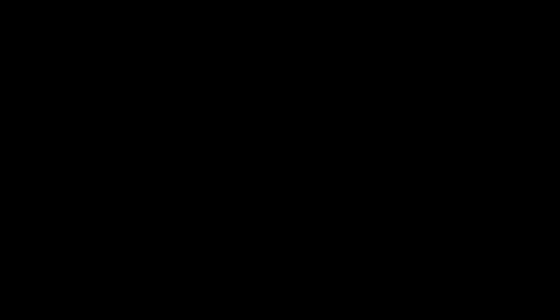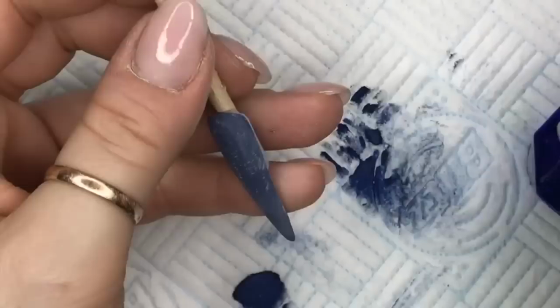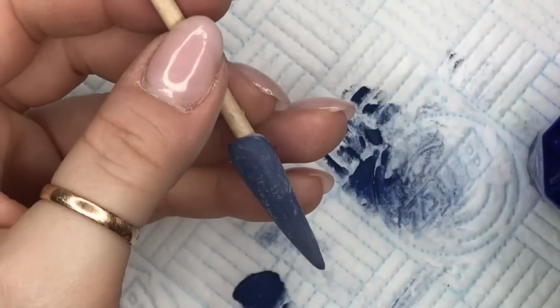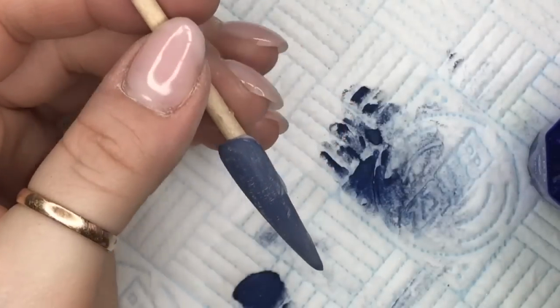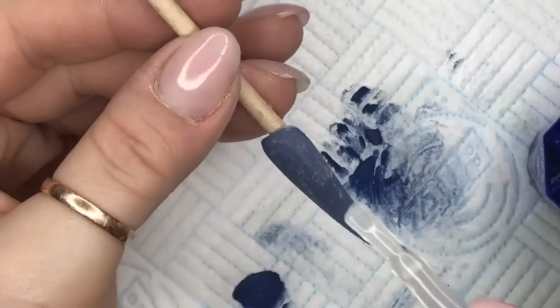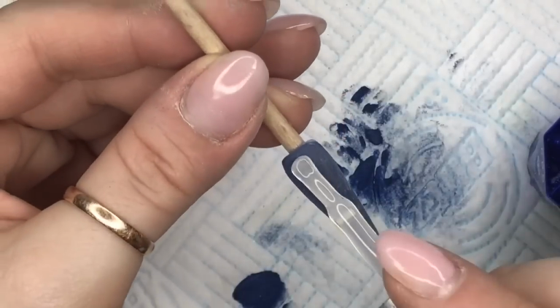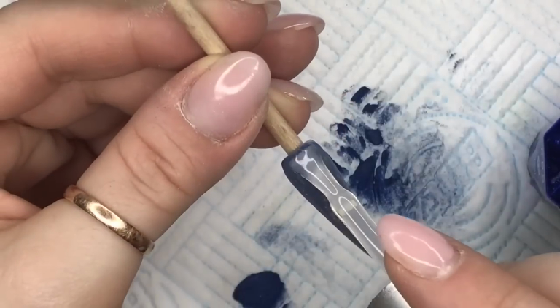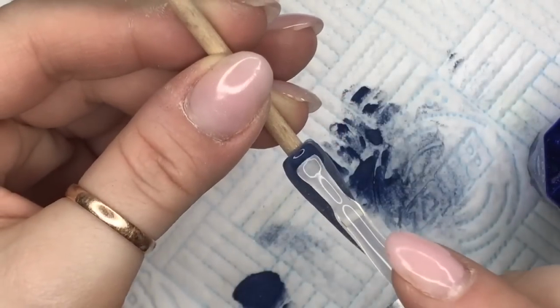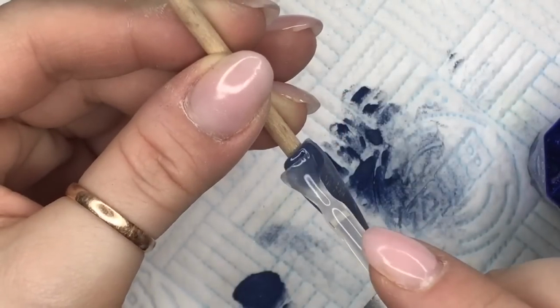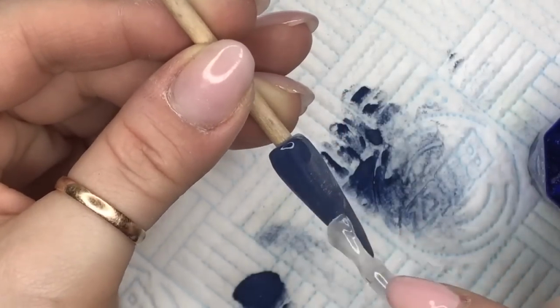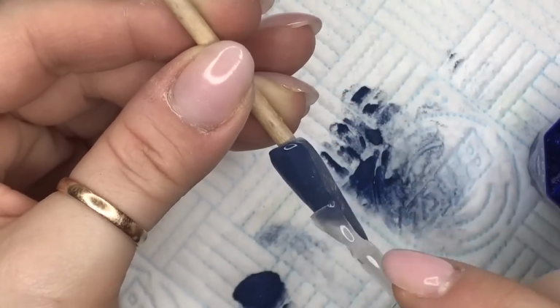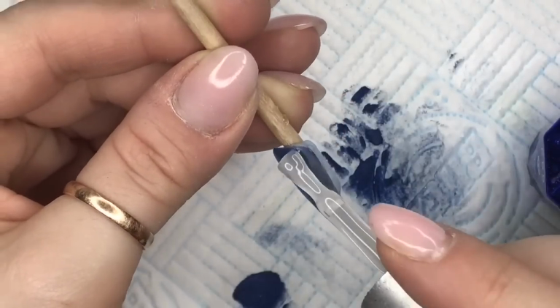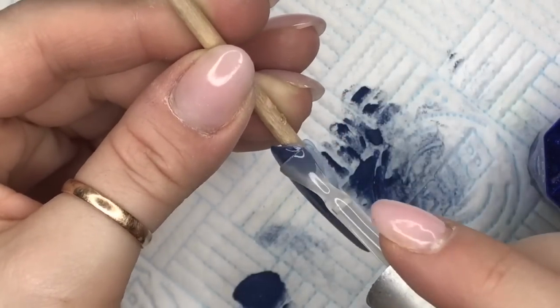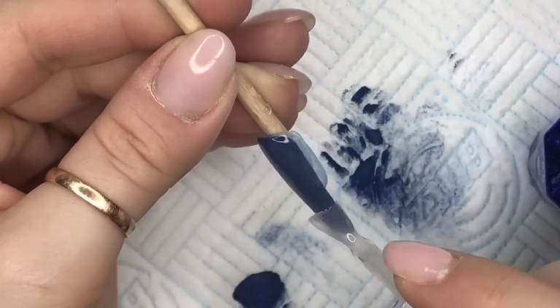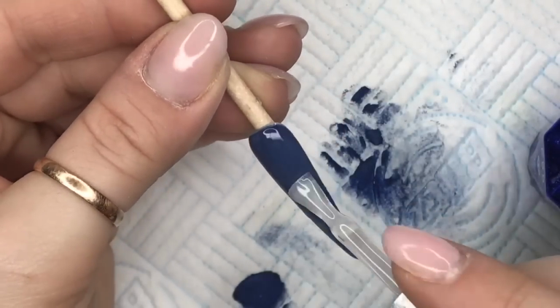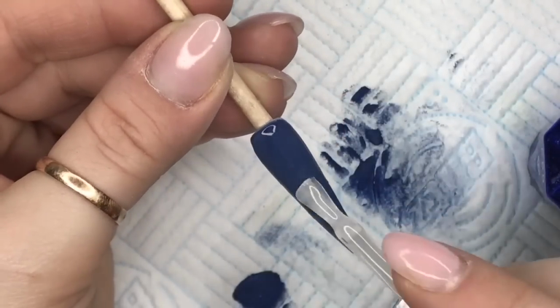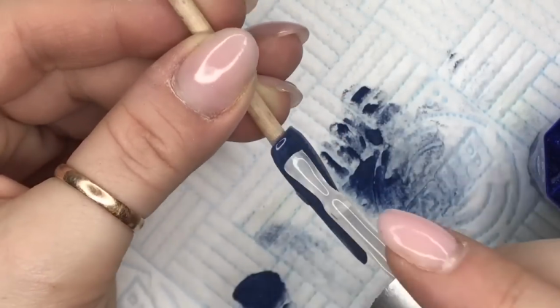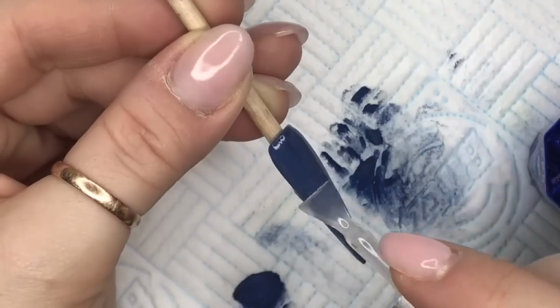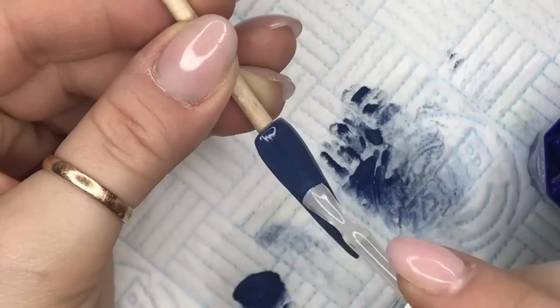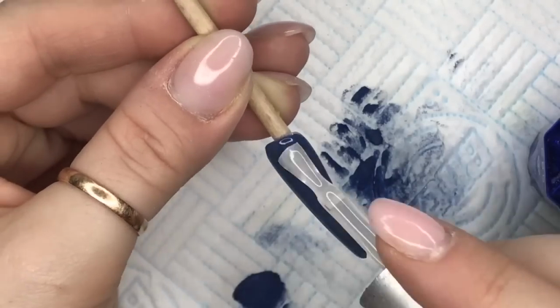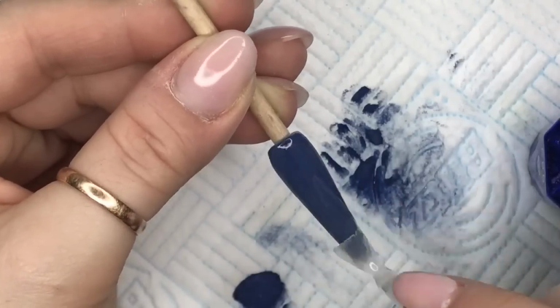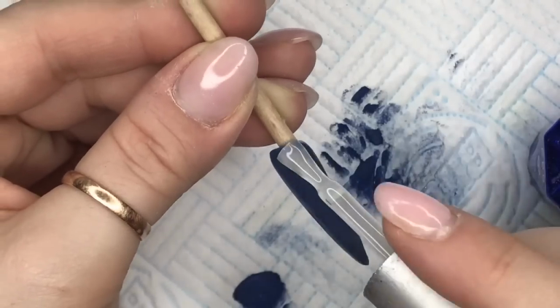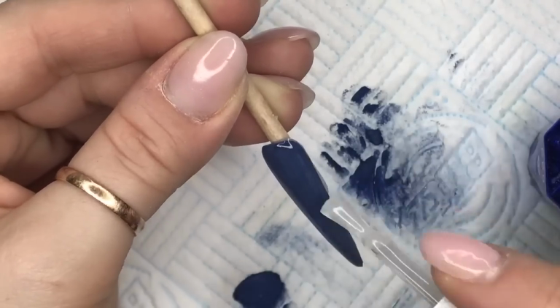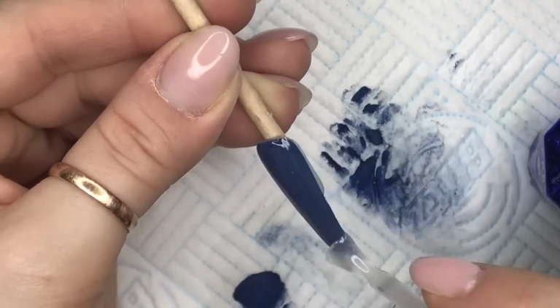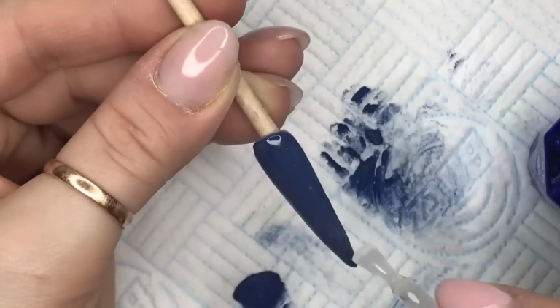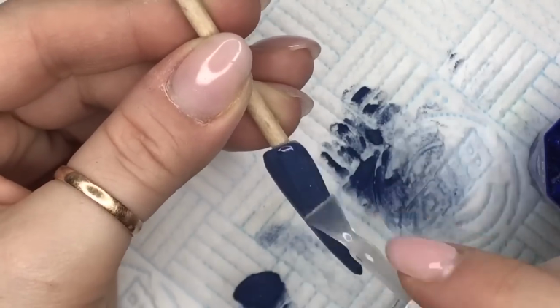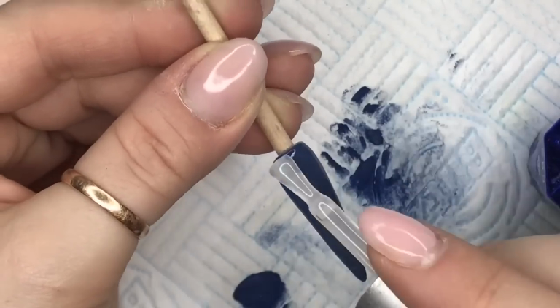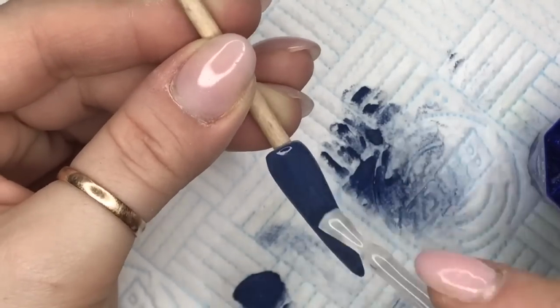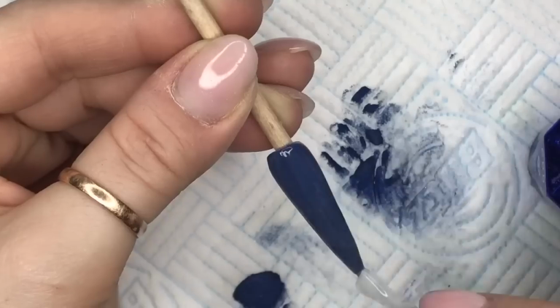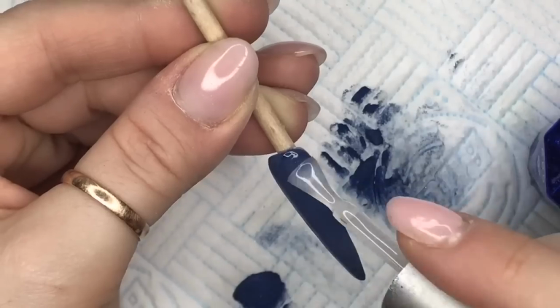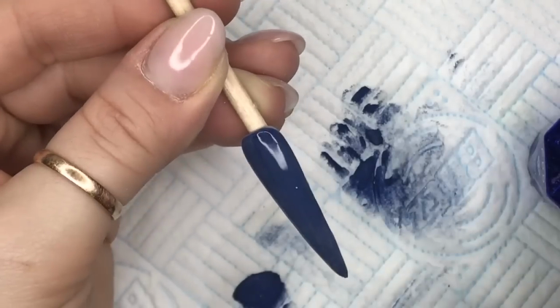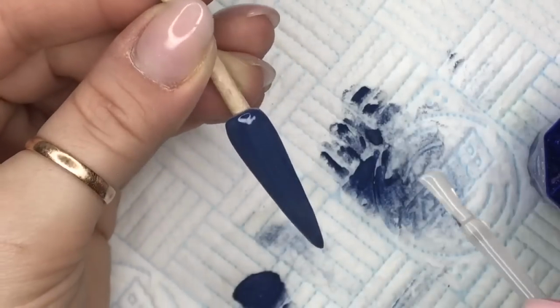I'm gonna leave that to set. I've filed and buffed — actually I think I just buffed it because it didn't really need filing. So I'm gonna go over it now. It looks like a pretty nice blue, but it's not a deep enough blue for me.